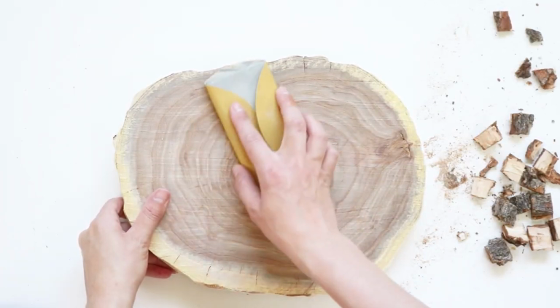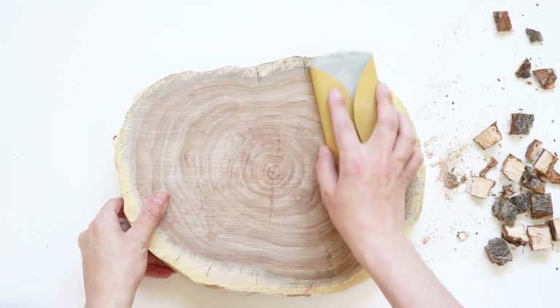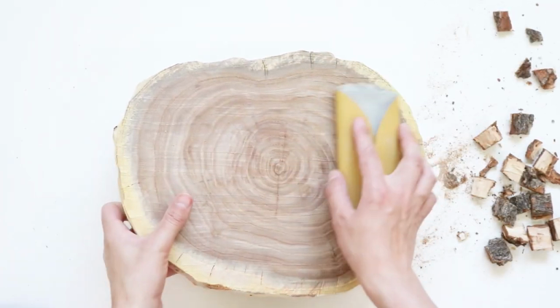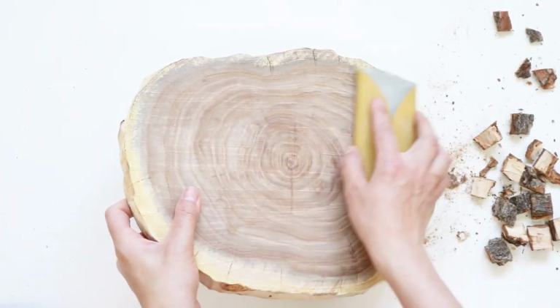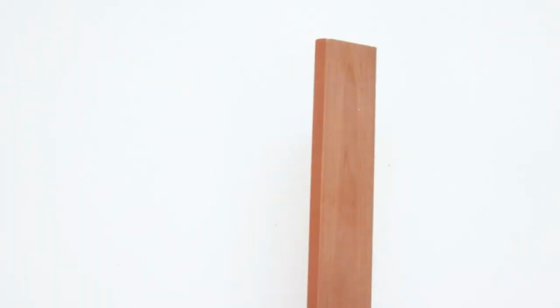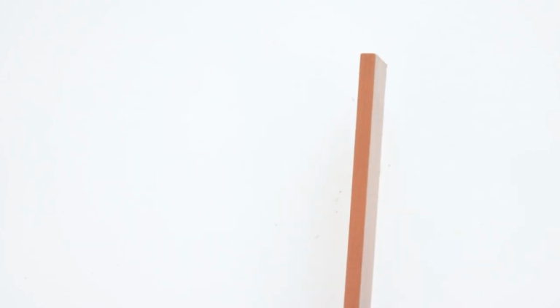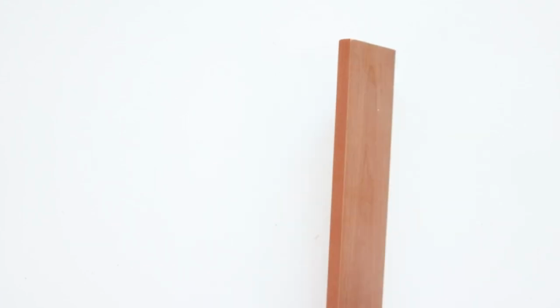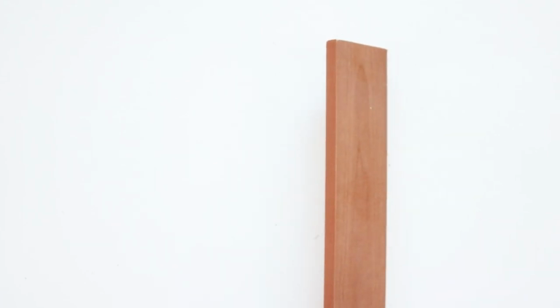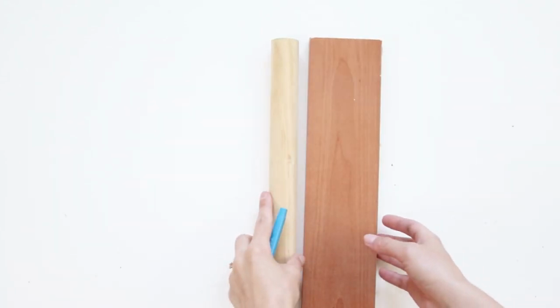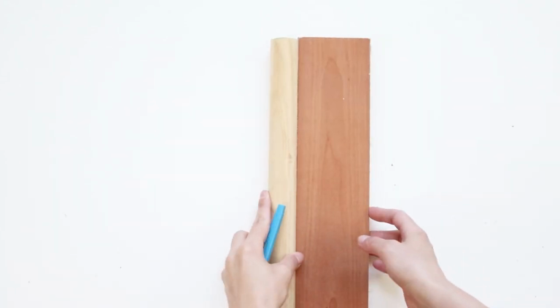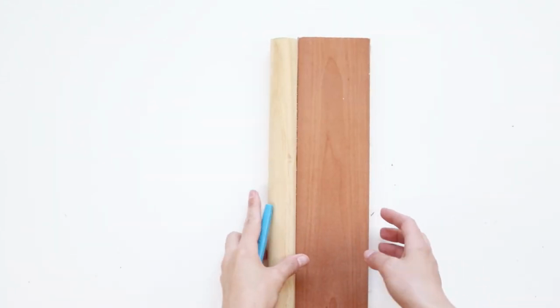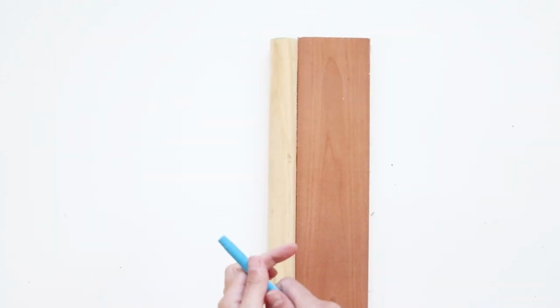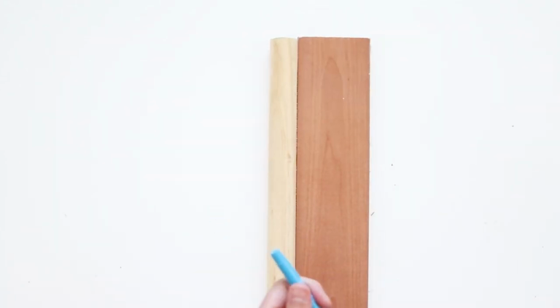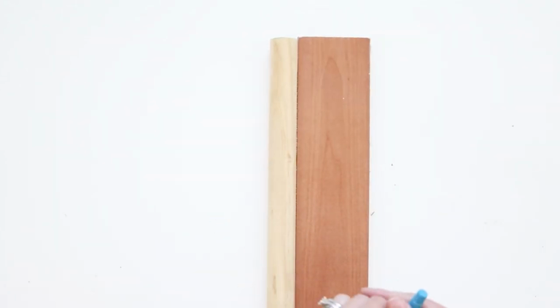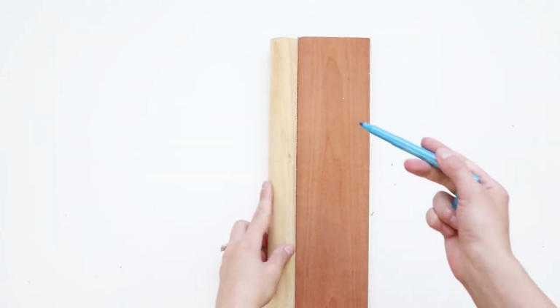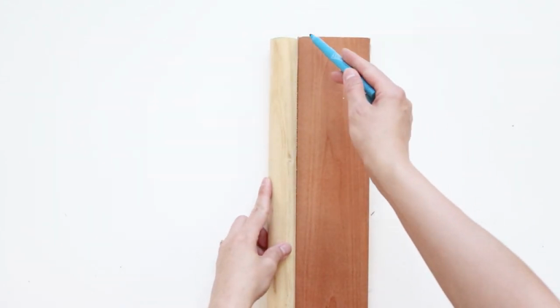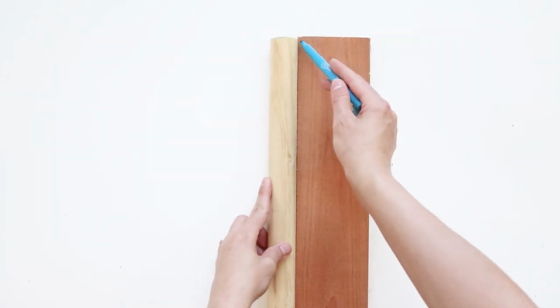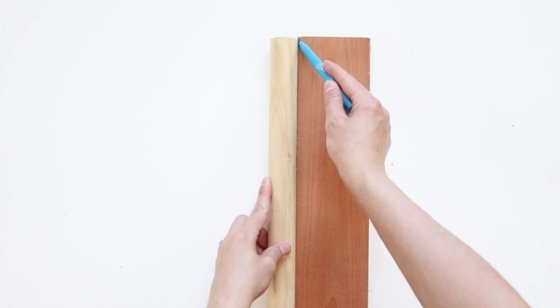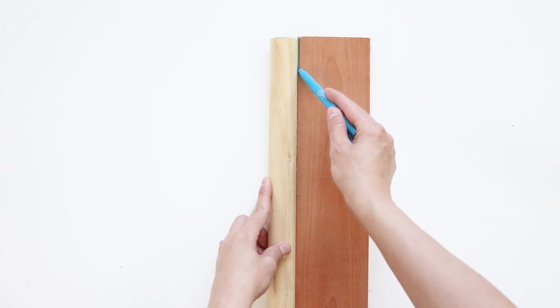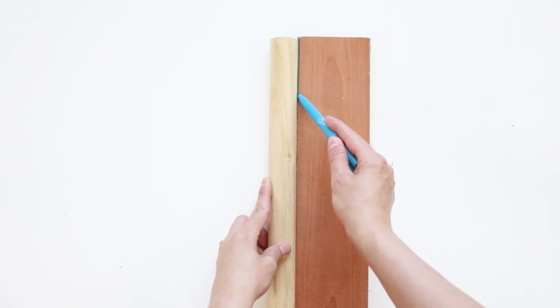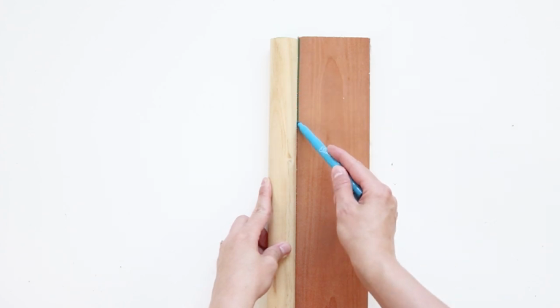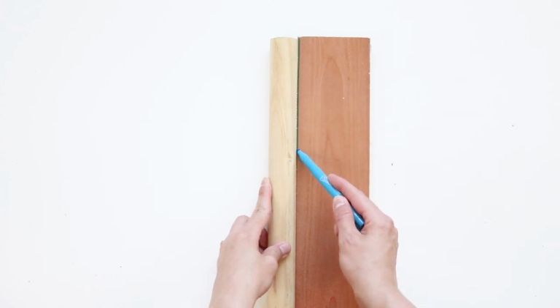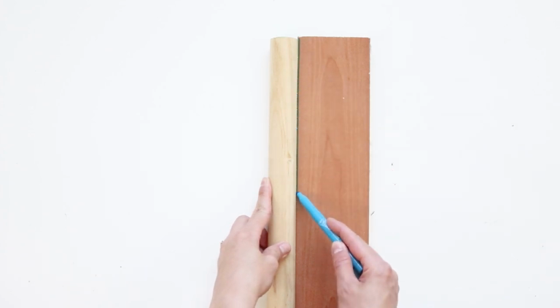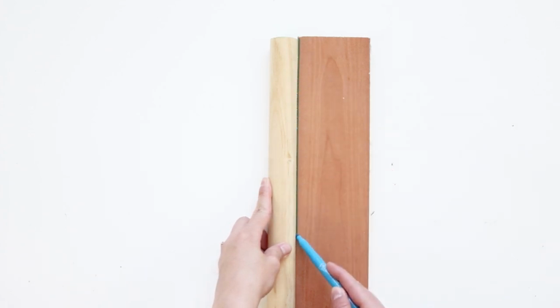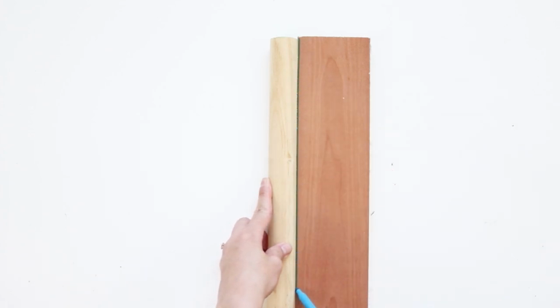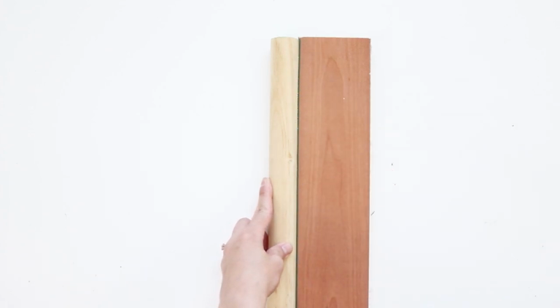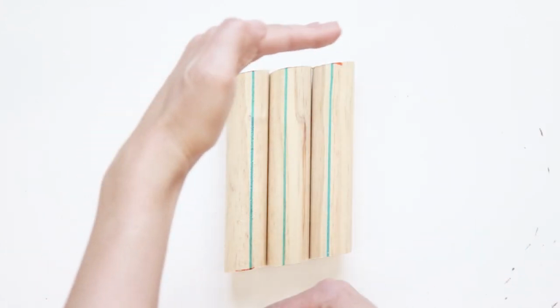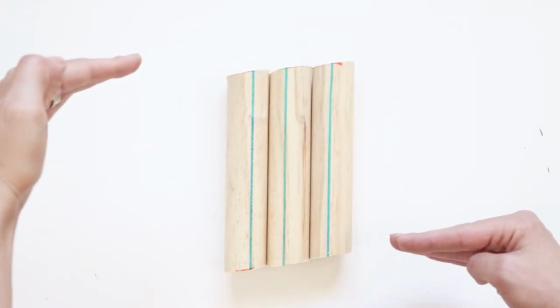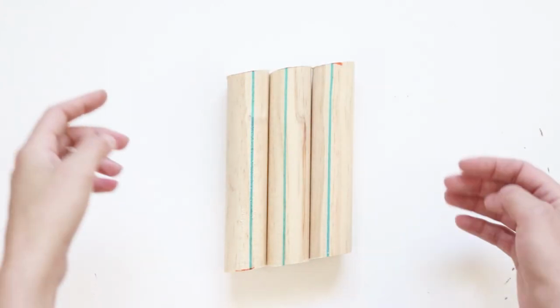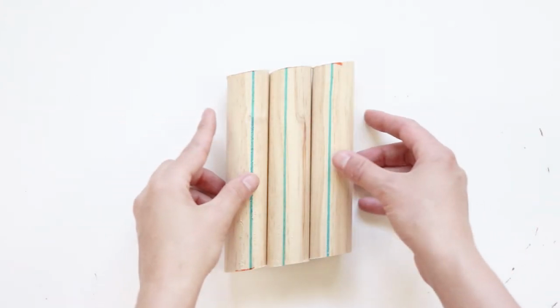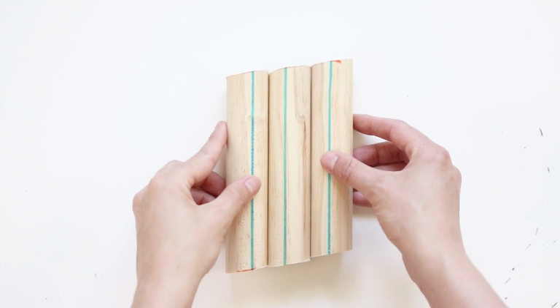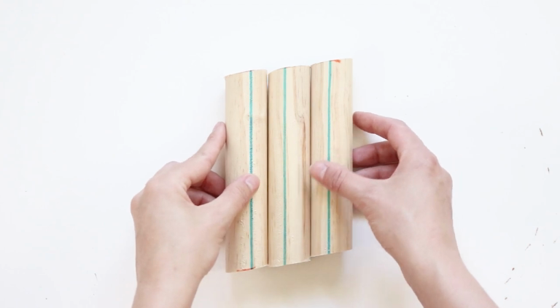Next, I got a straight piece of wood and laid my wooden dowel next to it. My dowel was about 1 and 1/4 inches in thickness. Then I used a marker to mark a solid line along the dowel. This will help give you clean angled cuts.